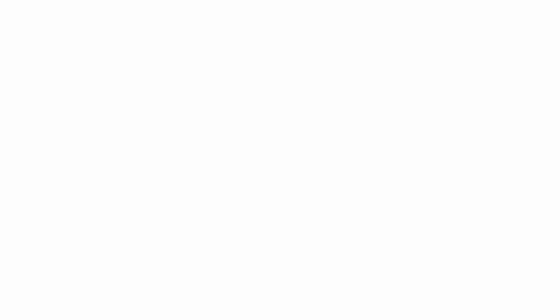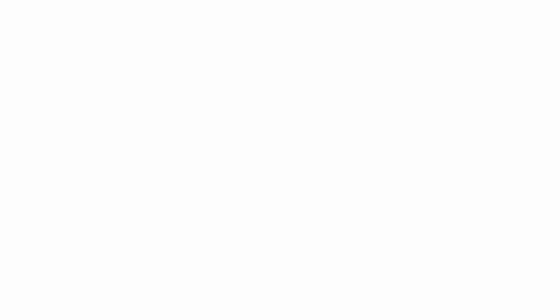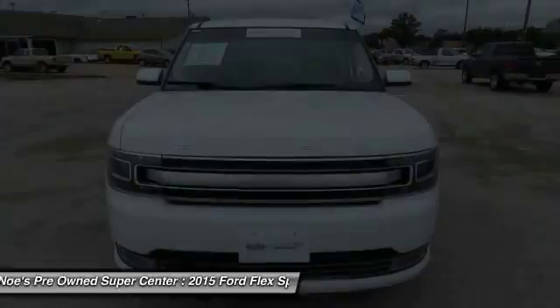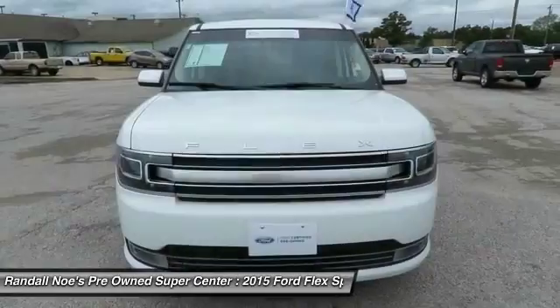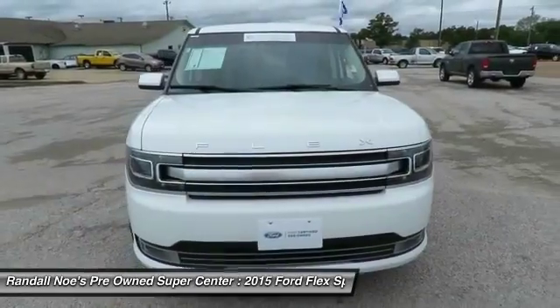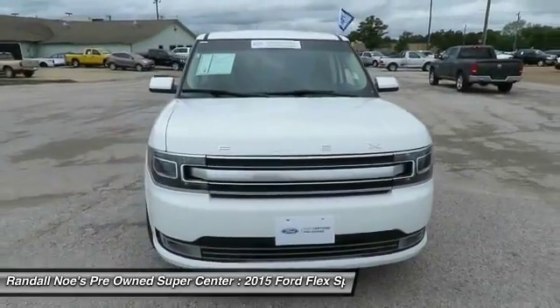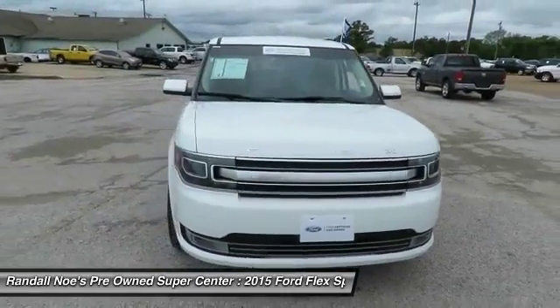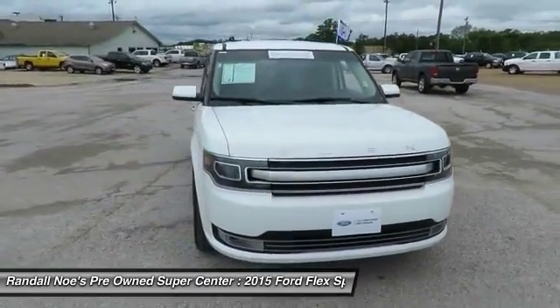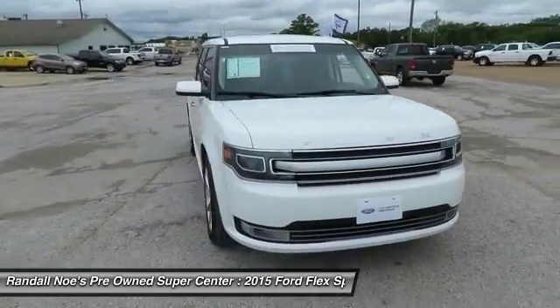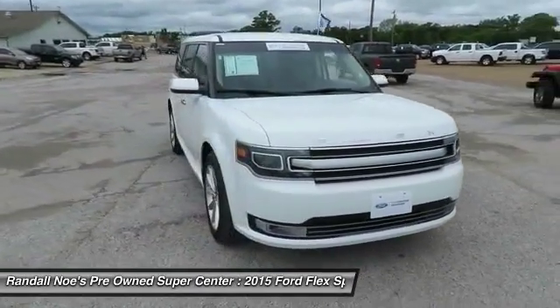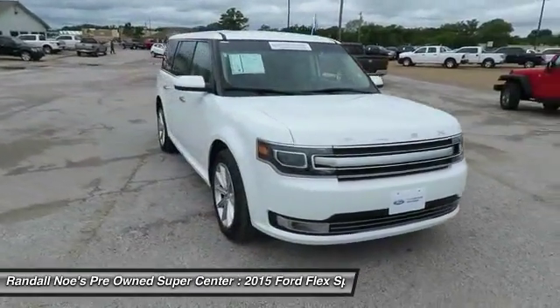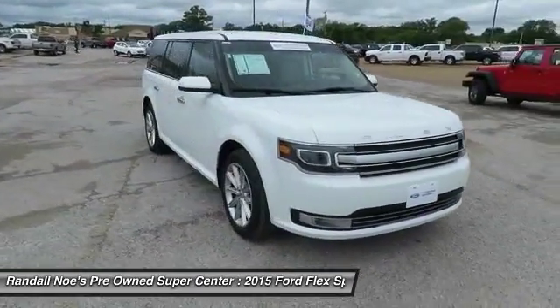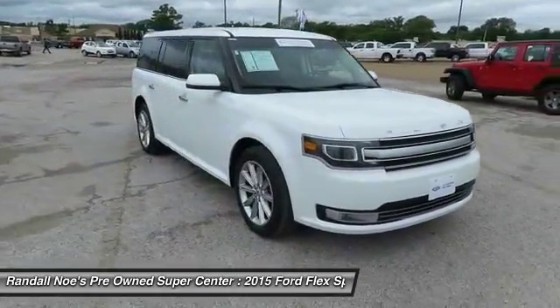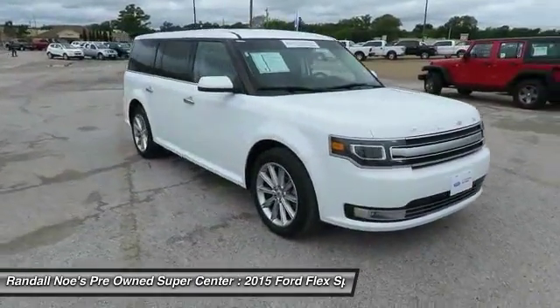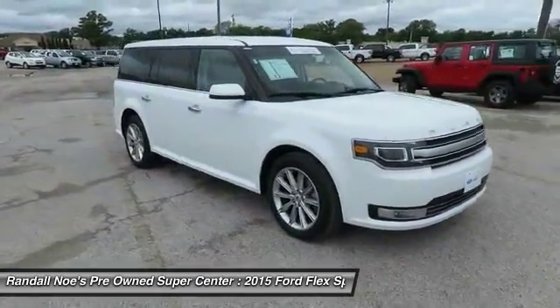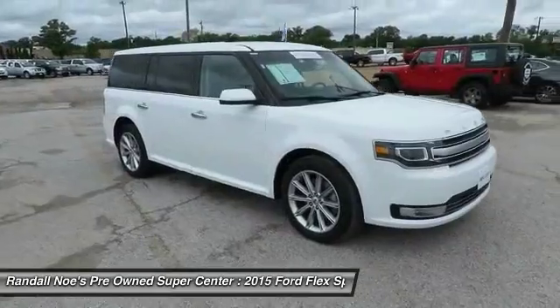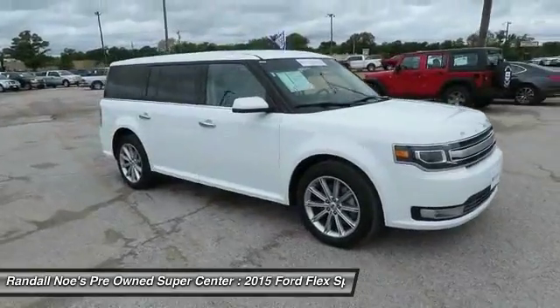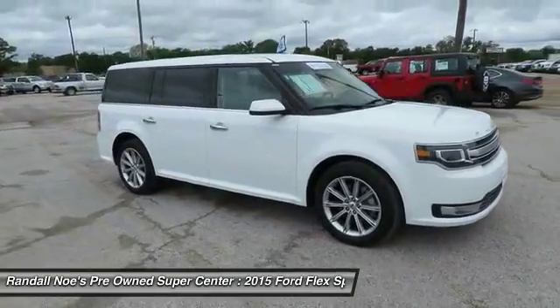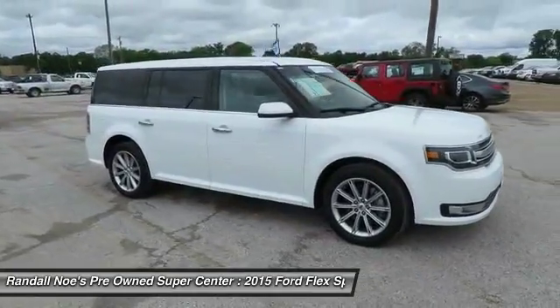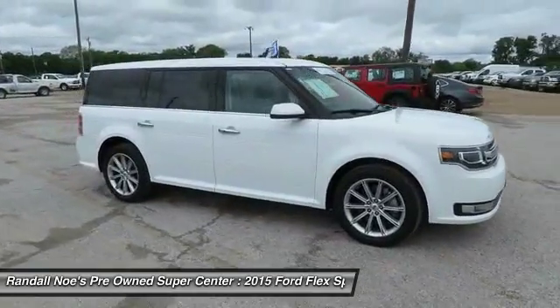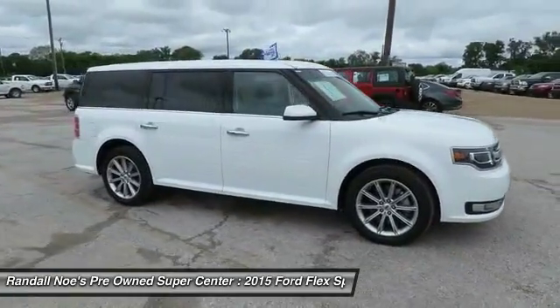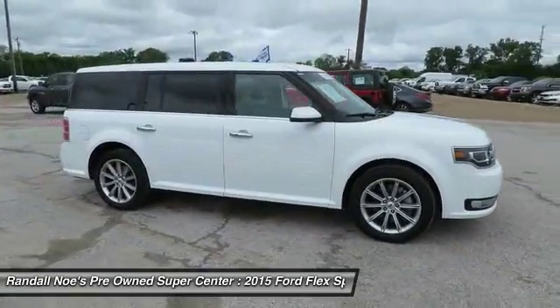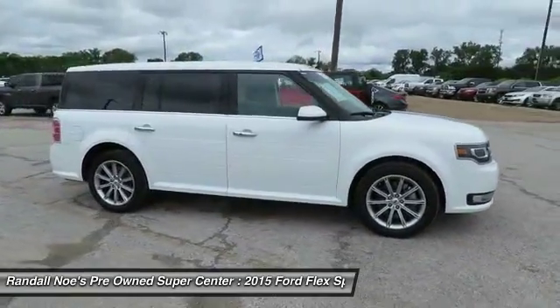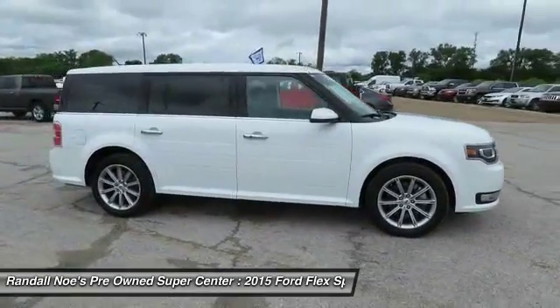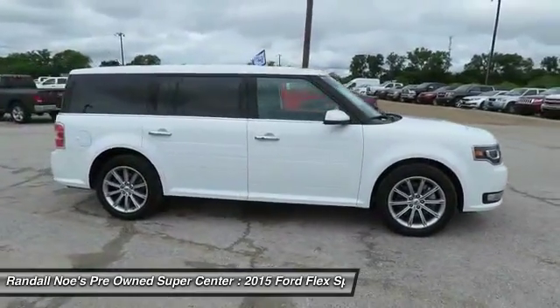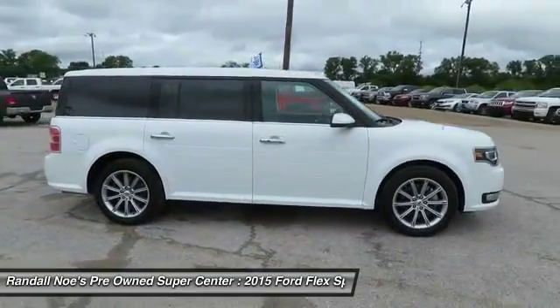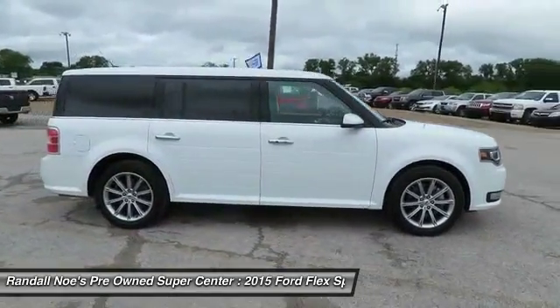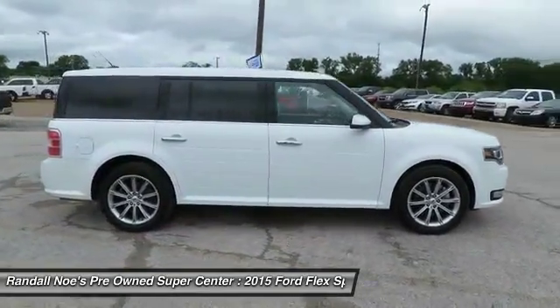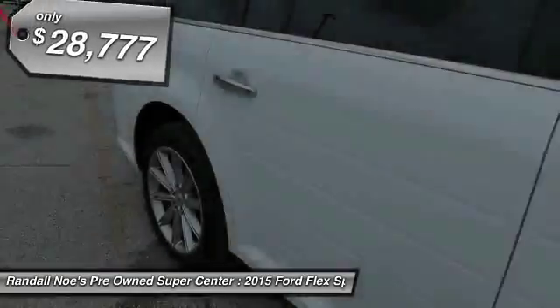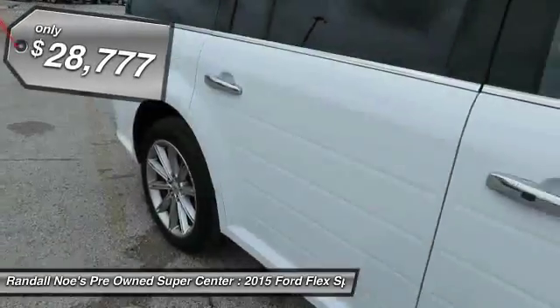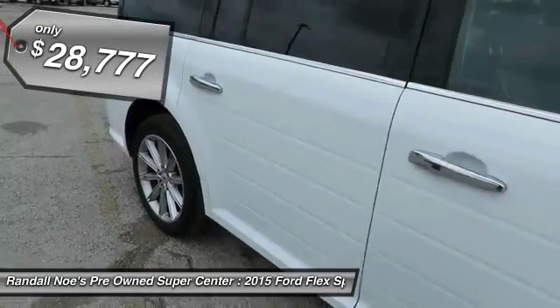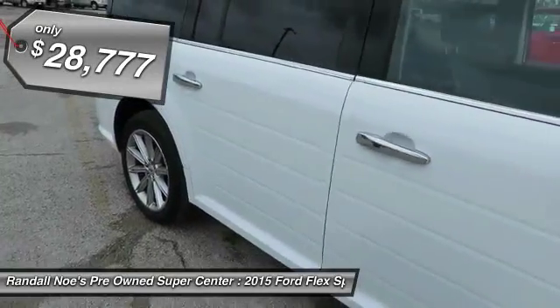The 2015 Flex. Flex isn't just exciting to look at, it's exciting to drive. It hunkers down, puts a limit on lean, and is priced below $30,000.